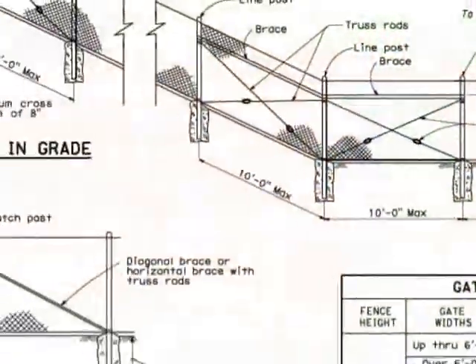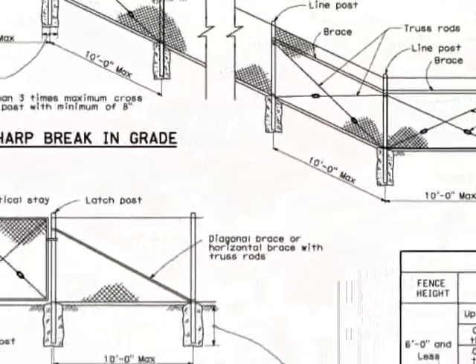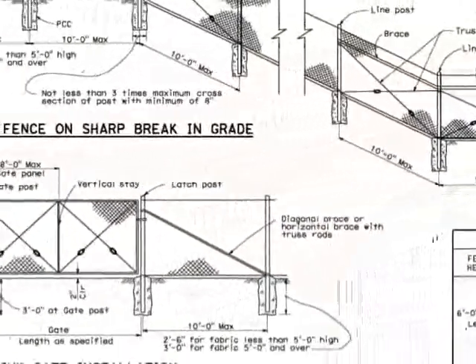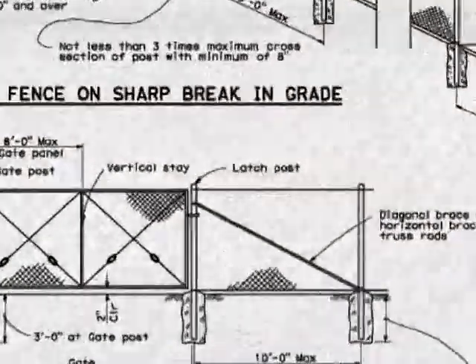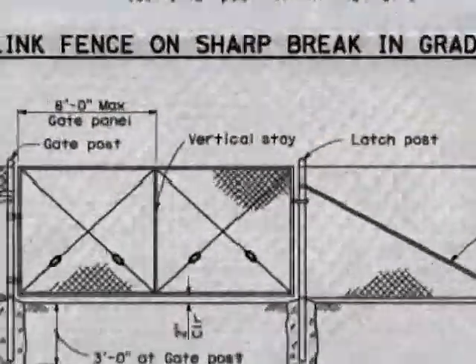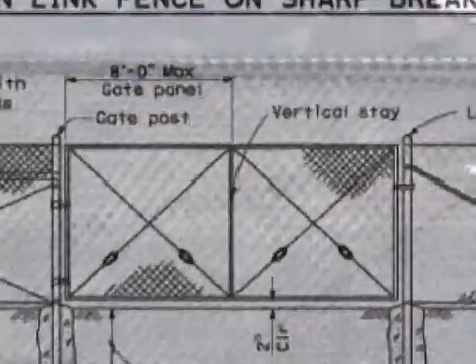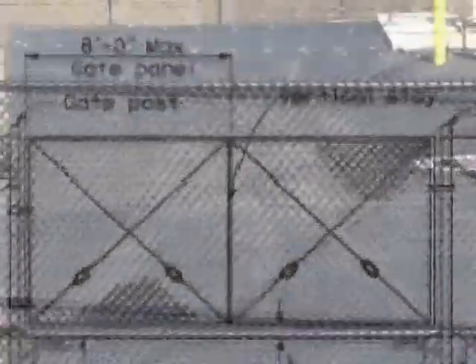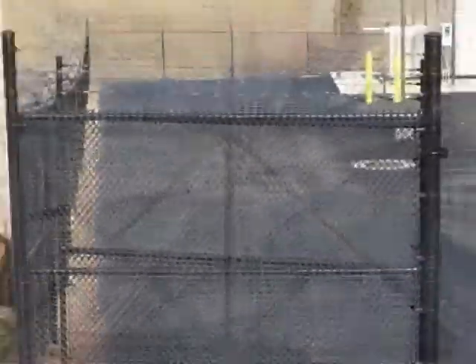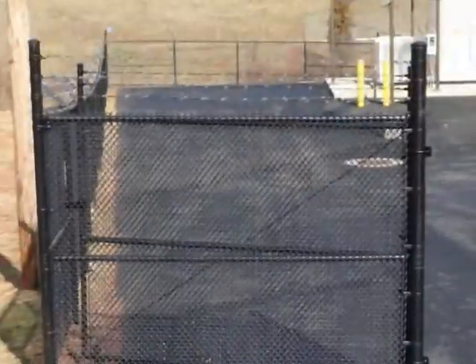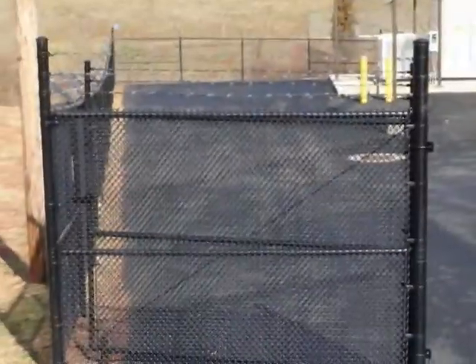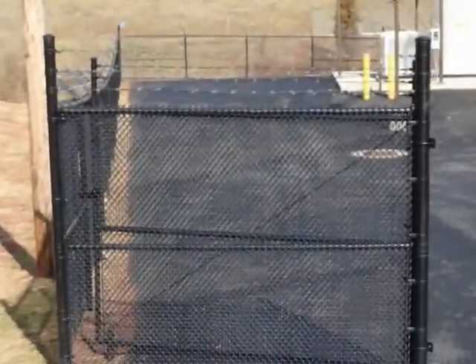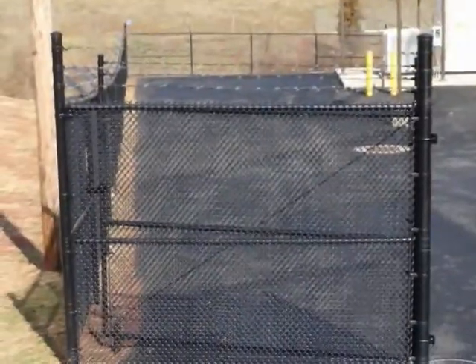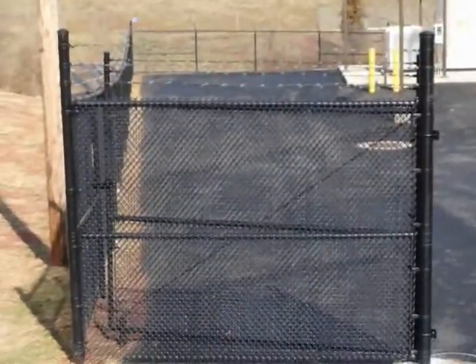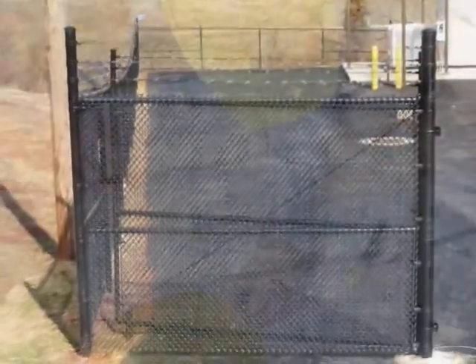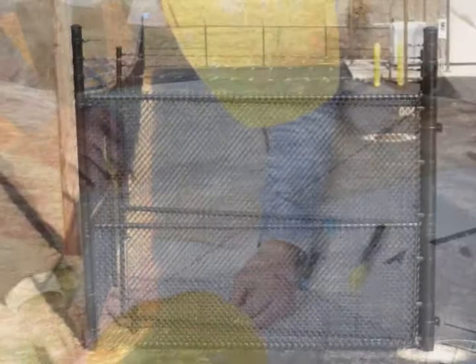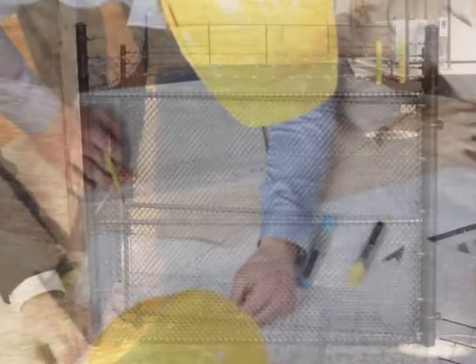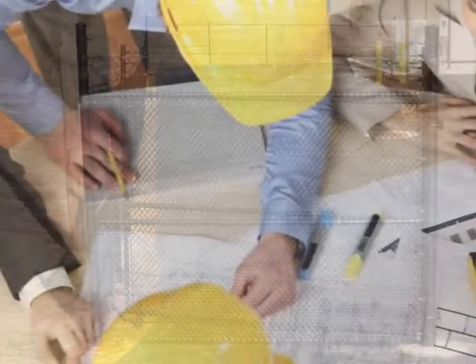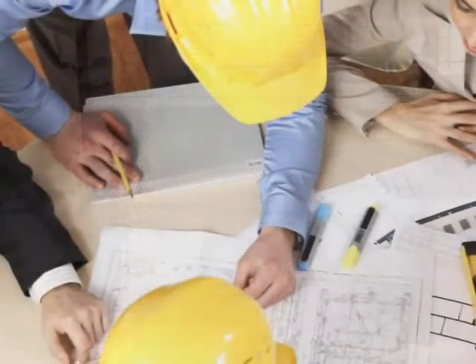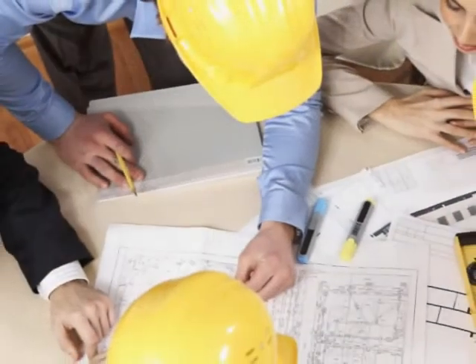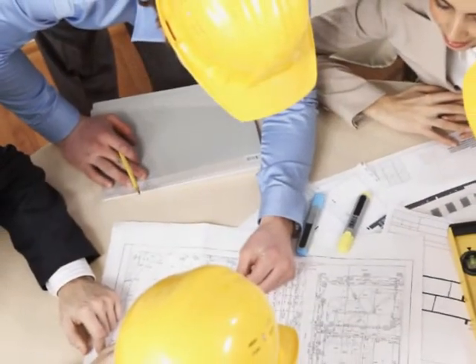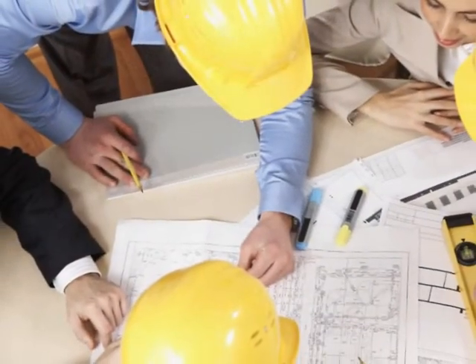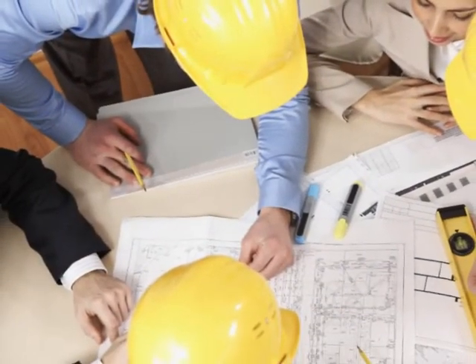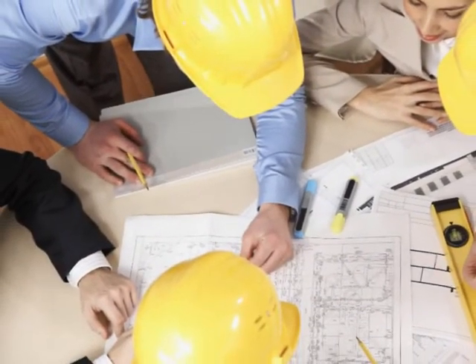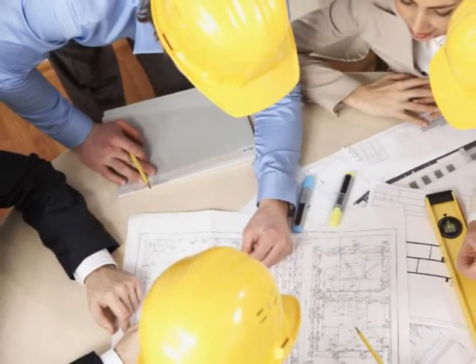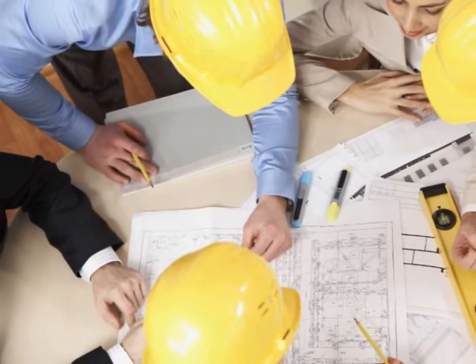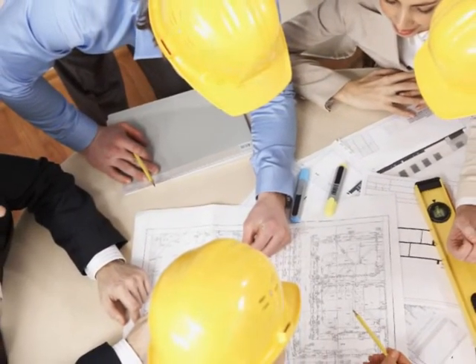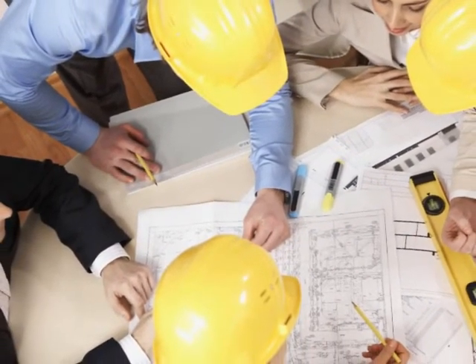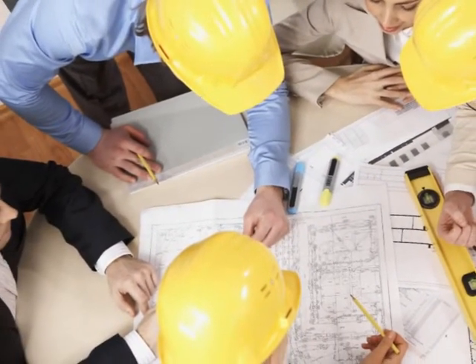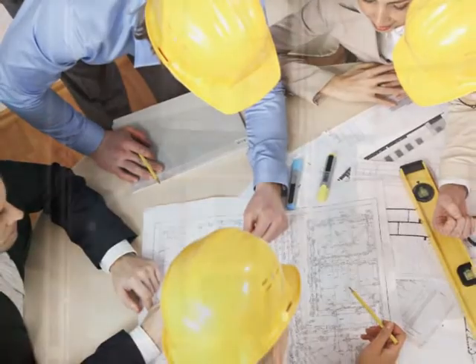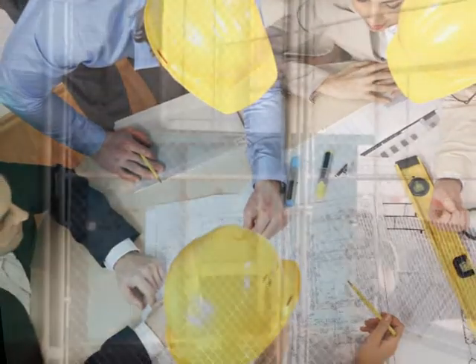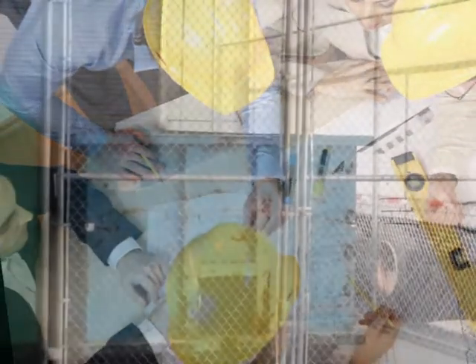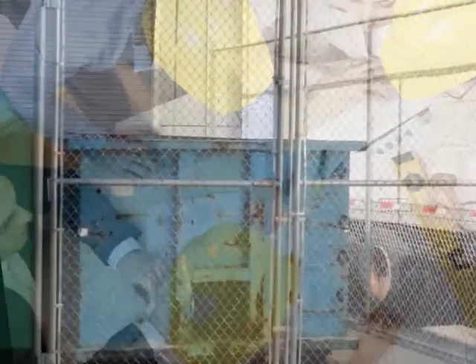From conceptual estimates and specifications until project completion, we have a complete team of in-house designers and craftsmen who work with you from the initial sharing of ideas and information until the final cleanup.